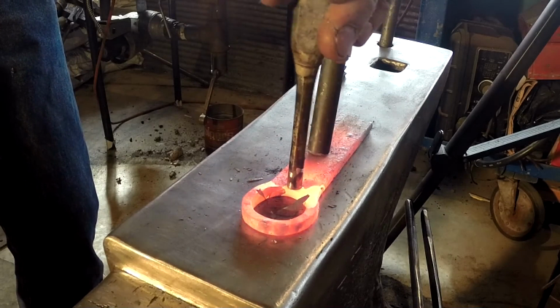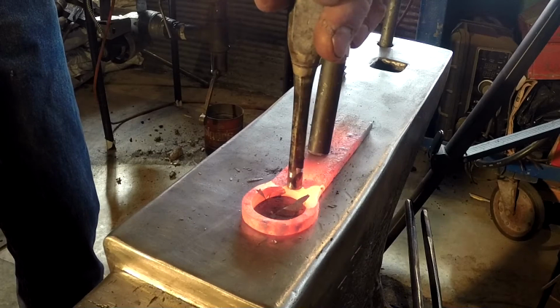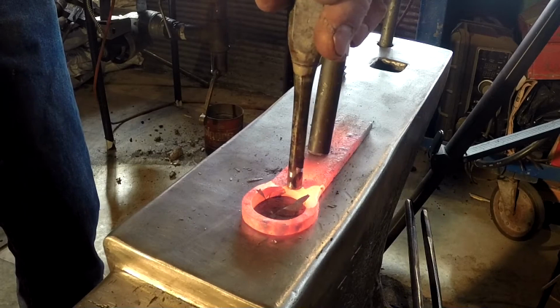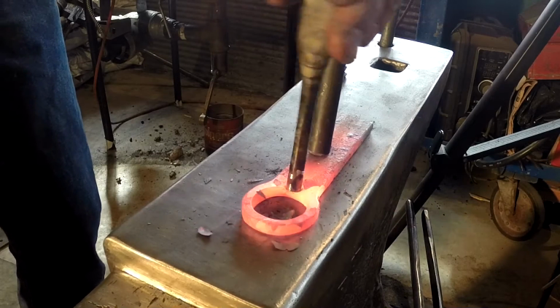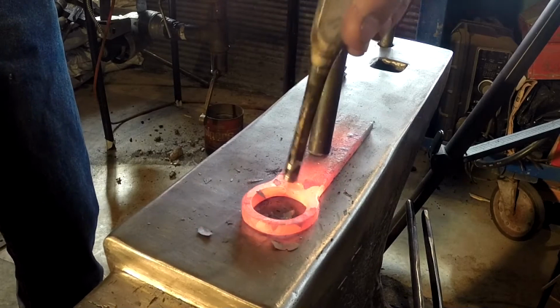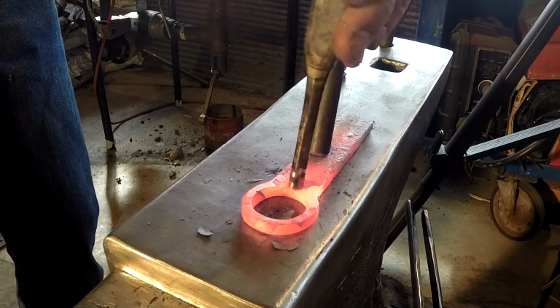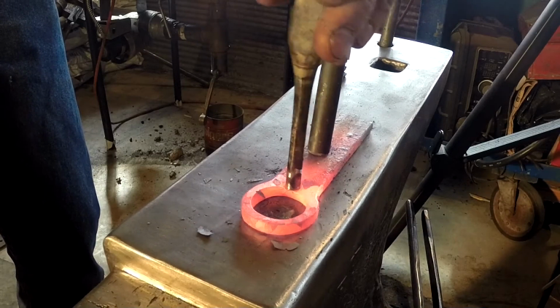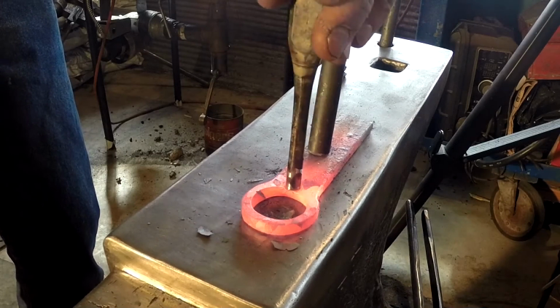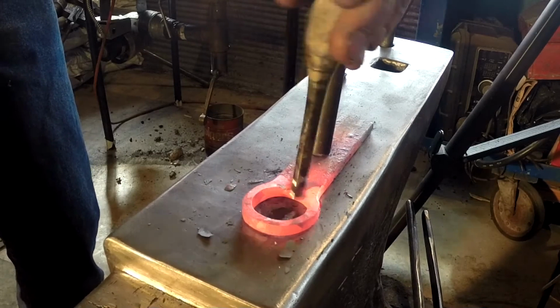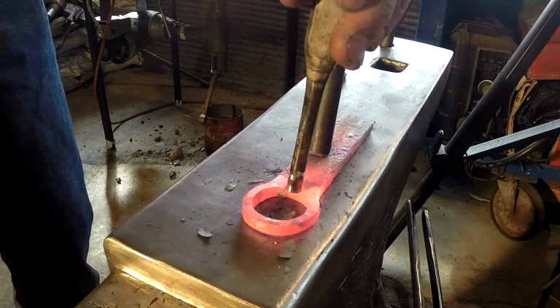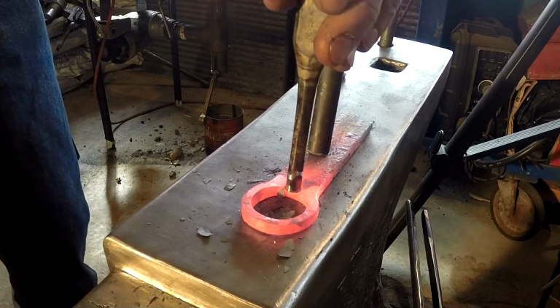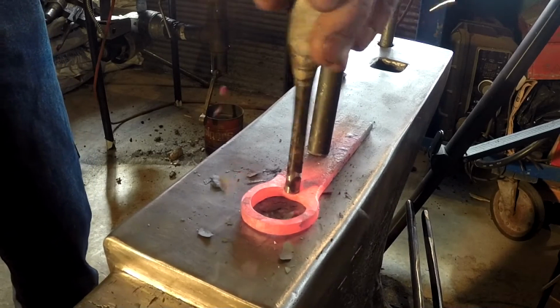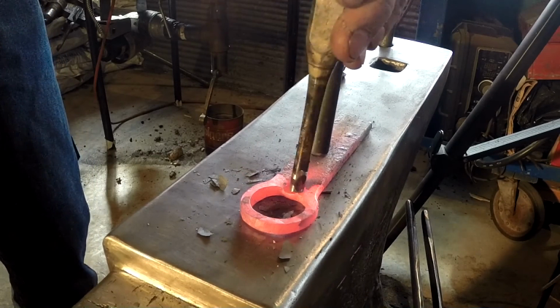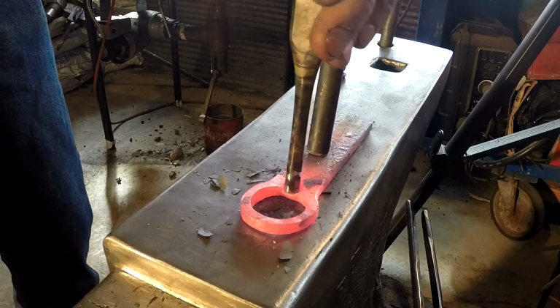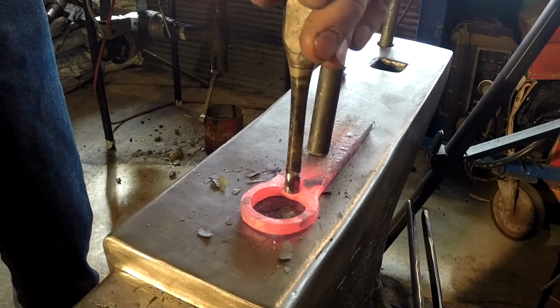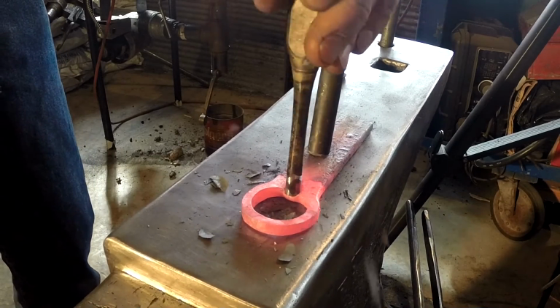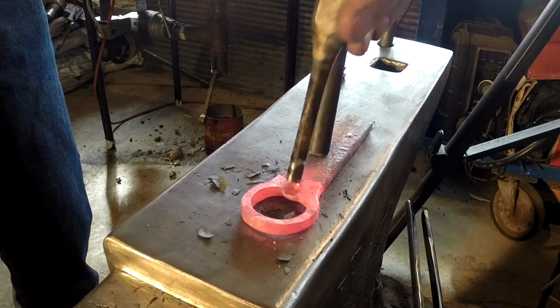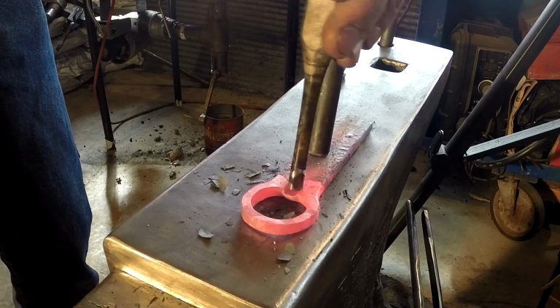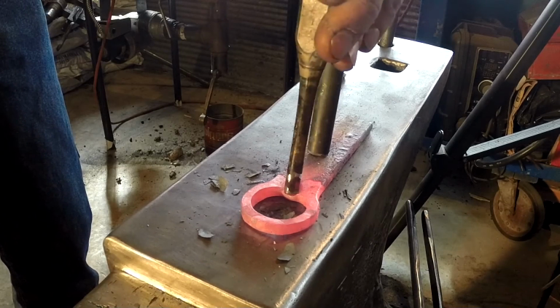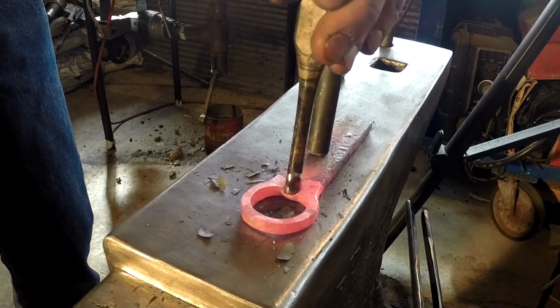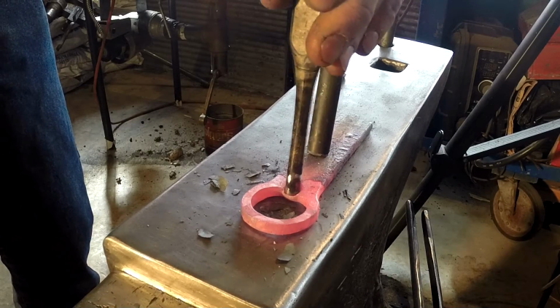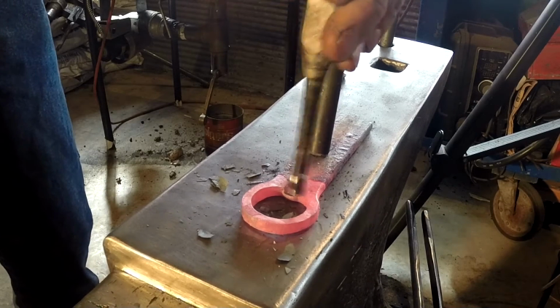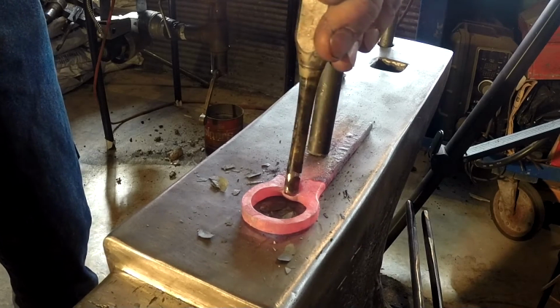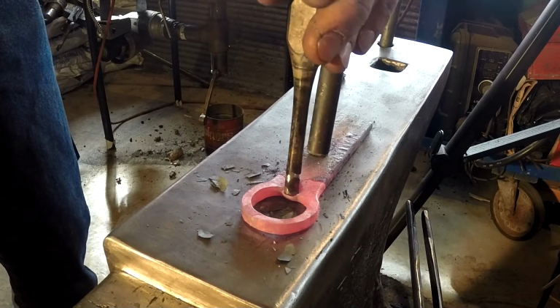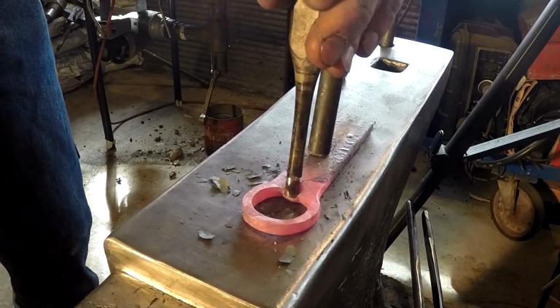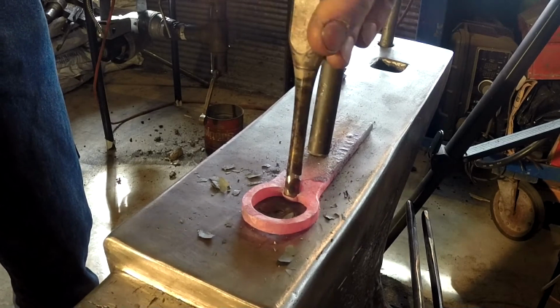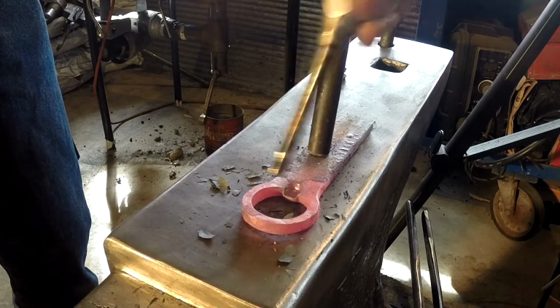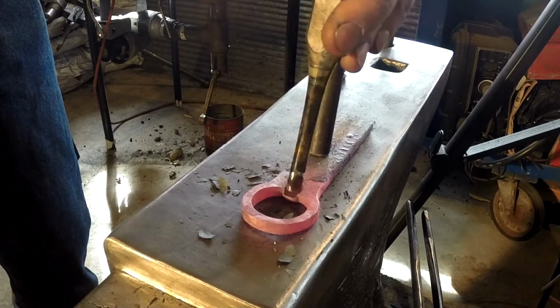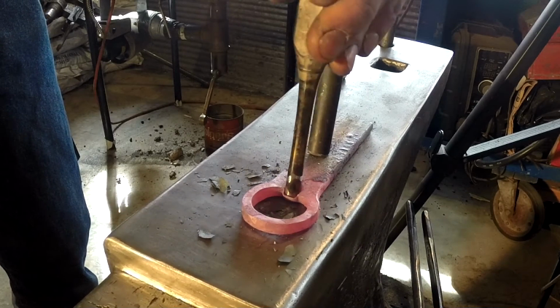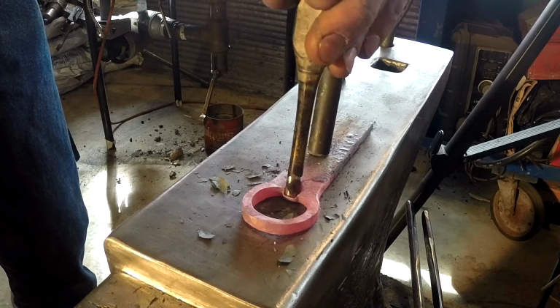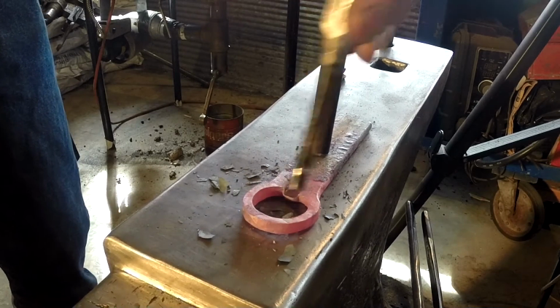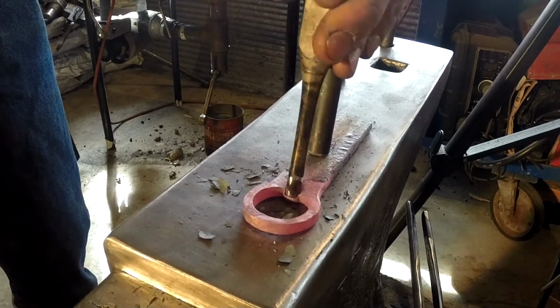Check it, then give it another good hit and keep going until you work that lip down and out. You'll want it to come out anywhere from an eighth to three sixteenths of an inch.